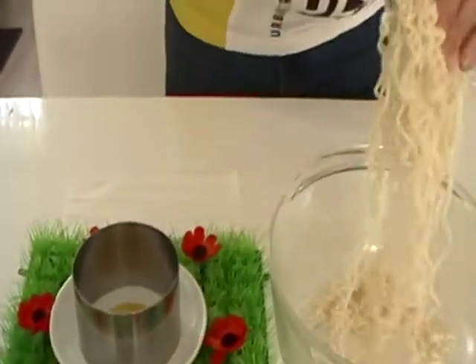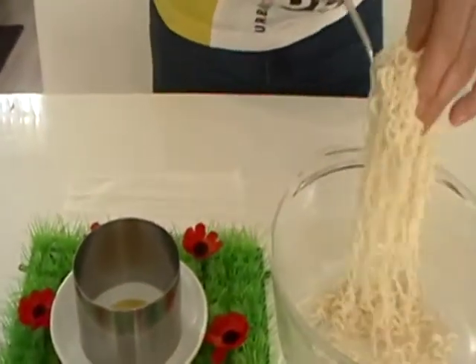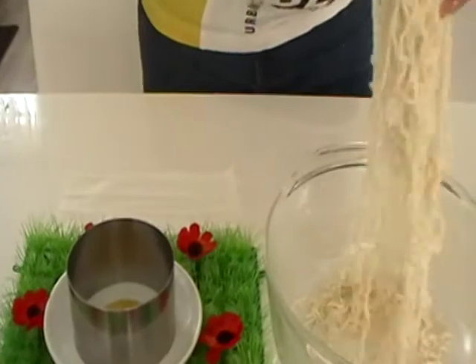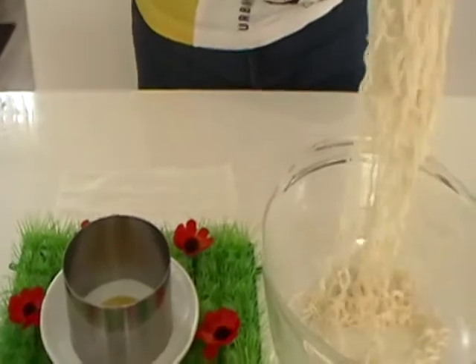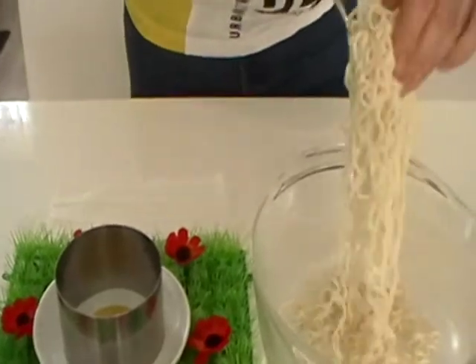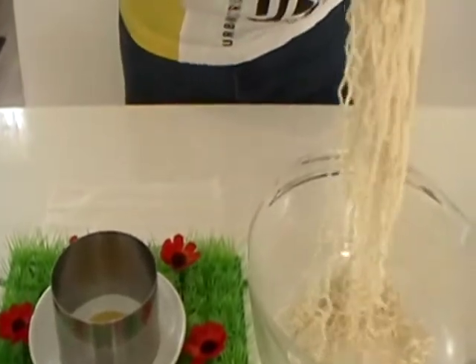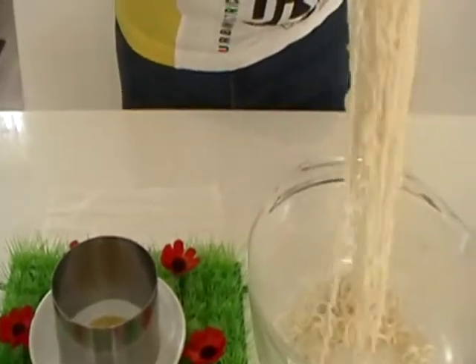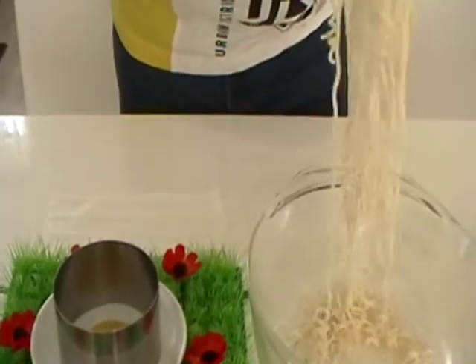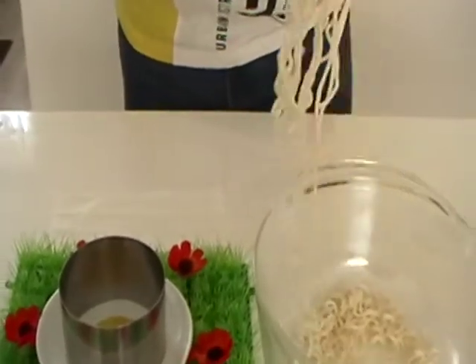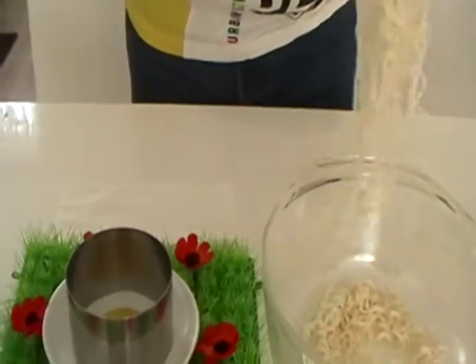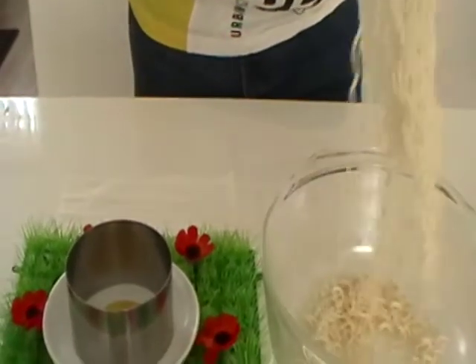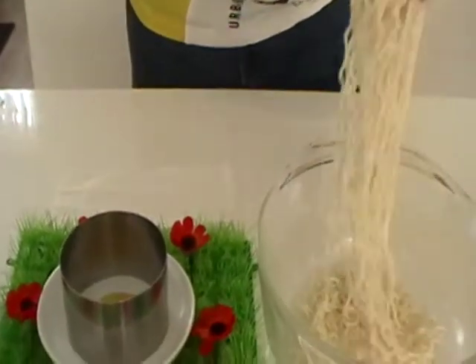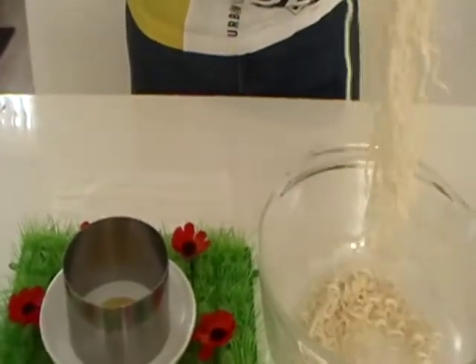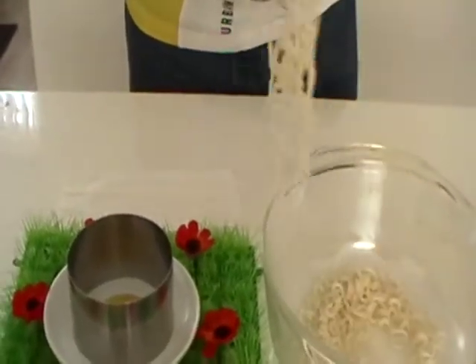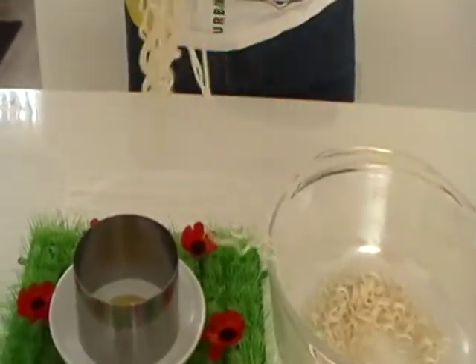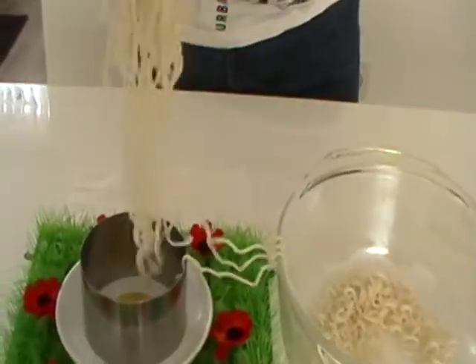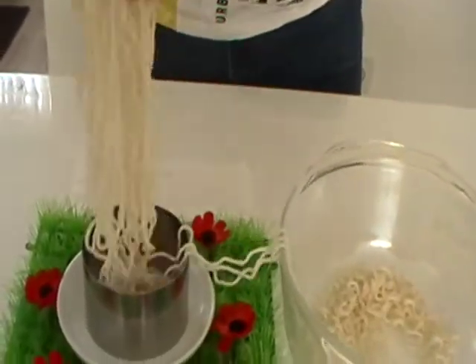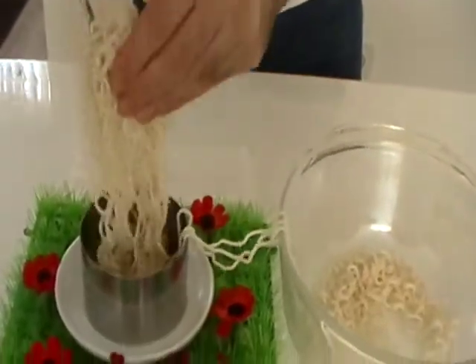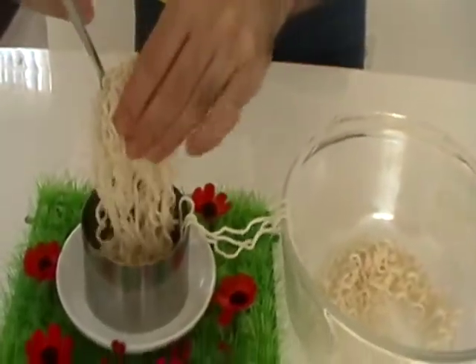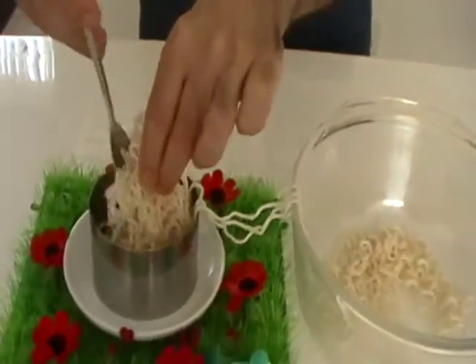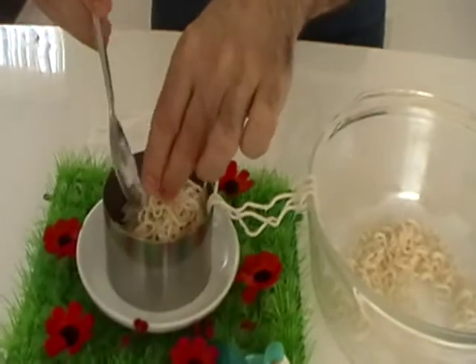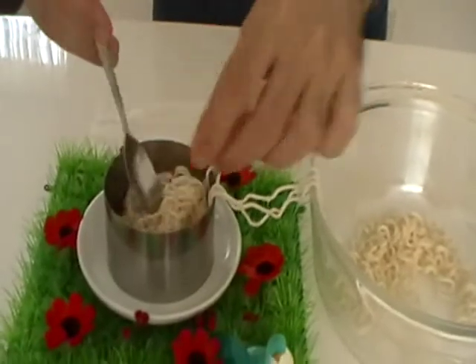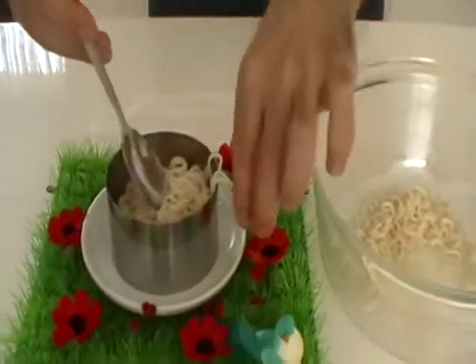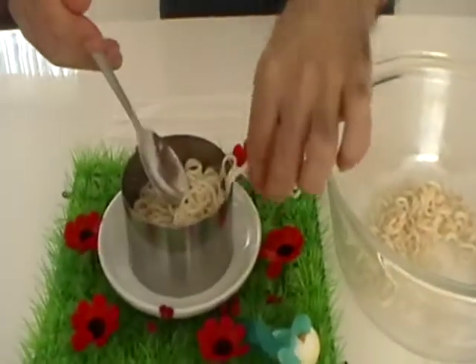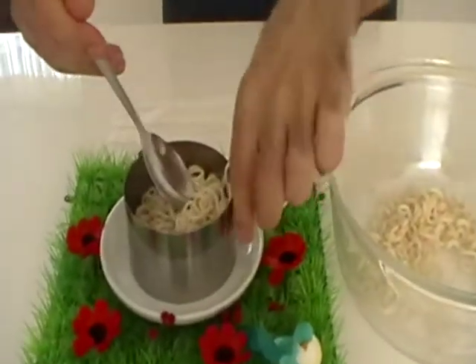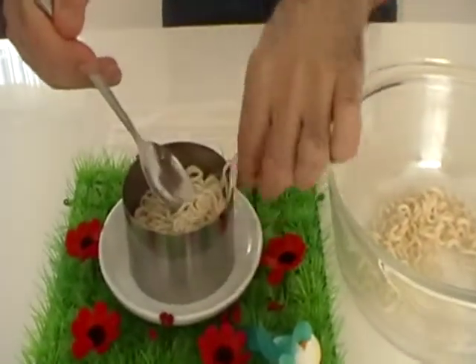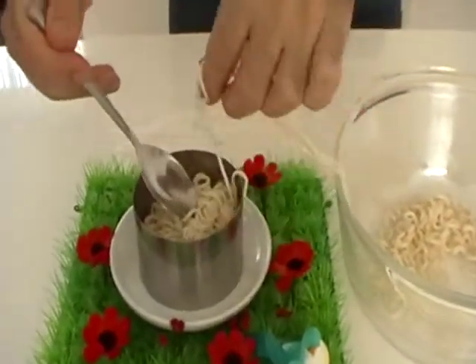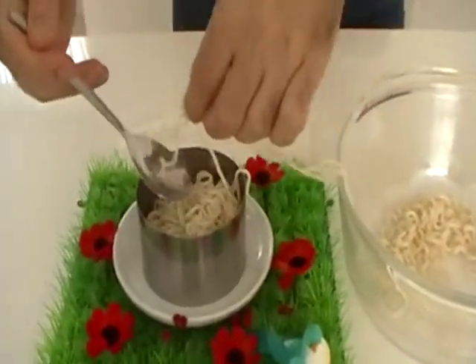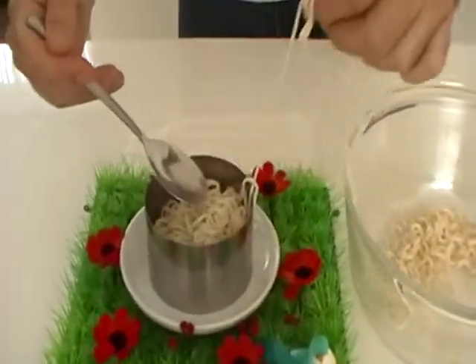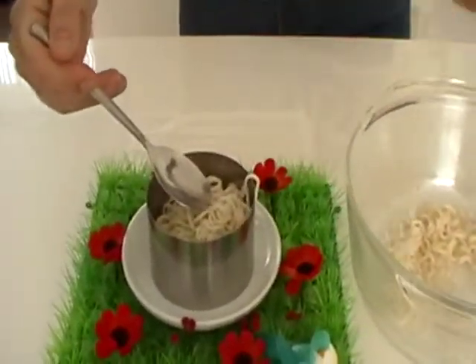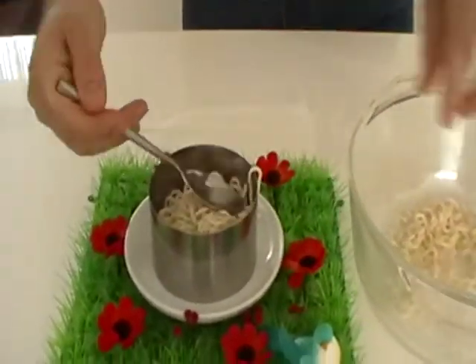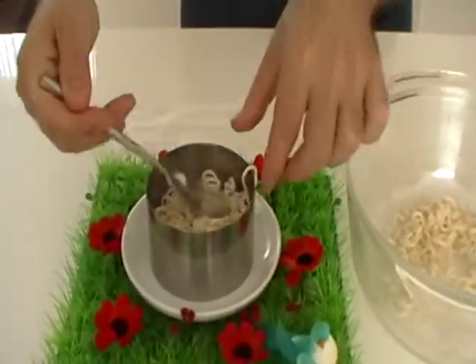Put the cooked noodles inside the form. Push with your hands.